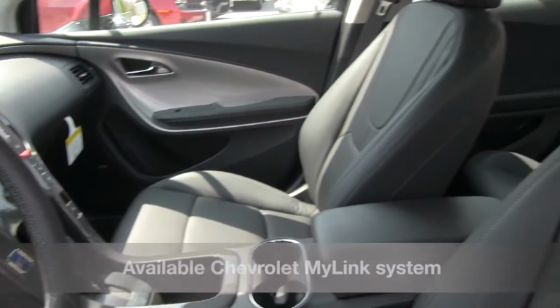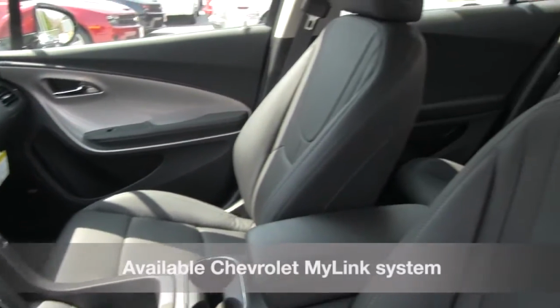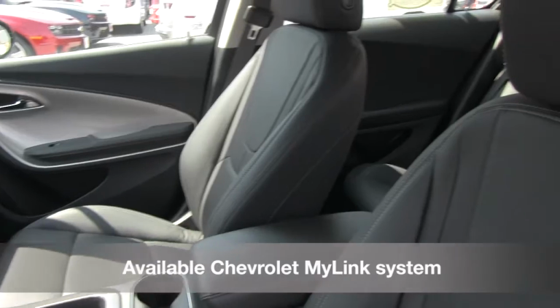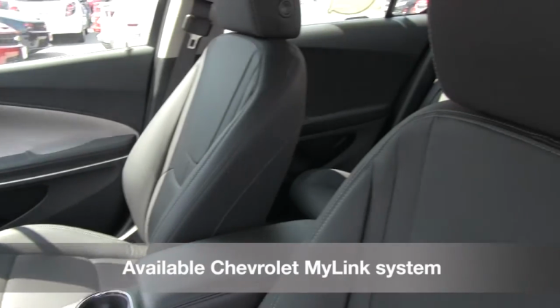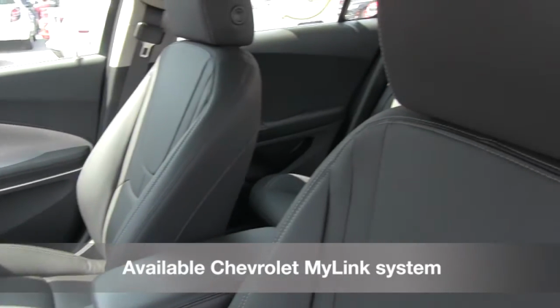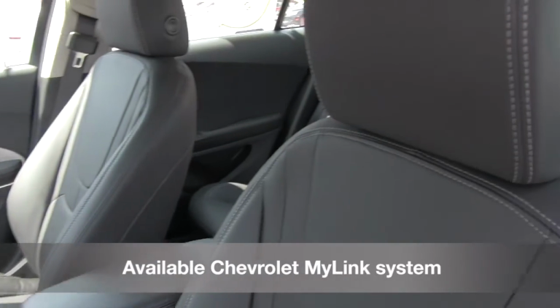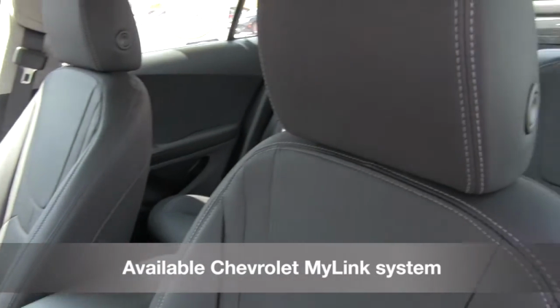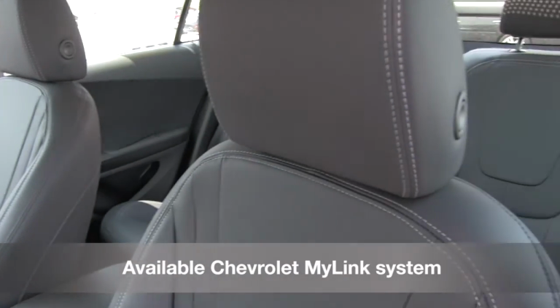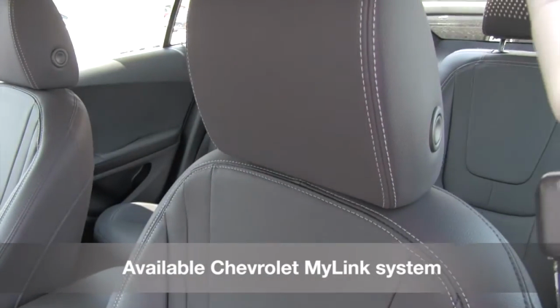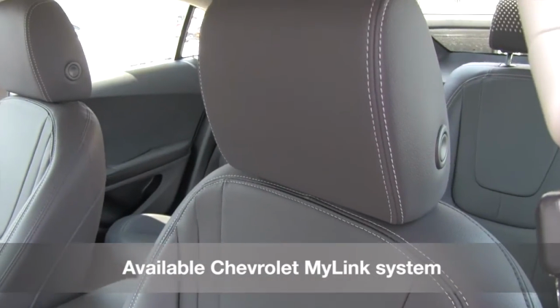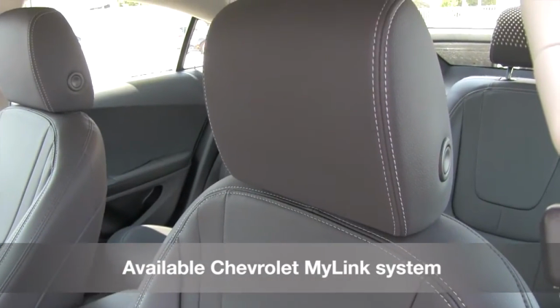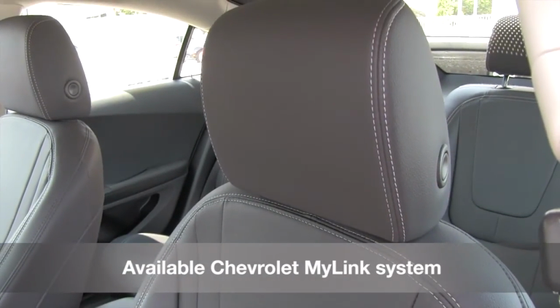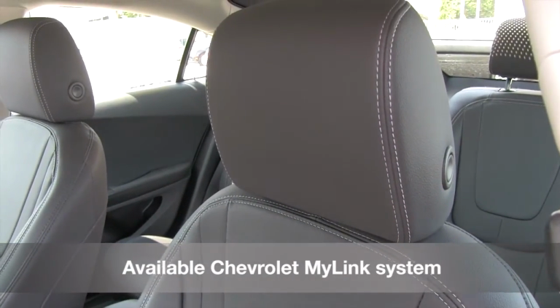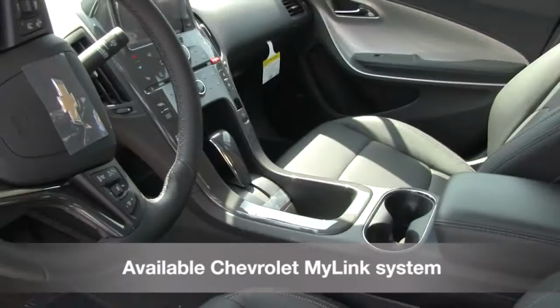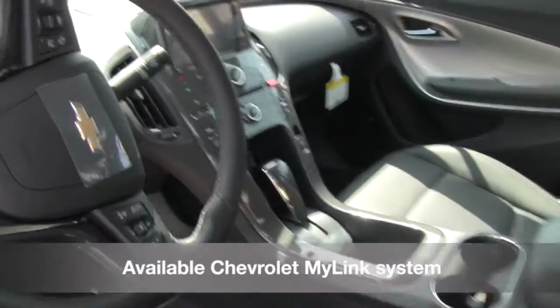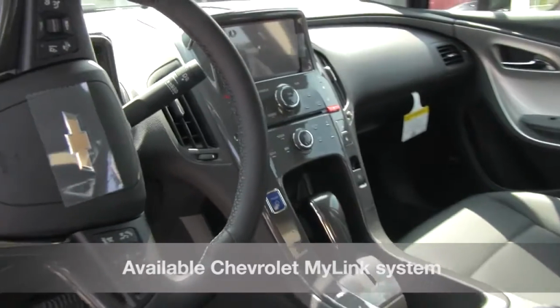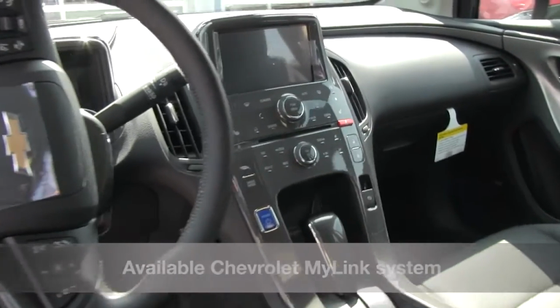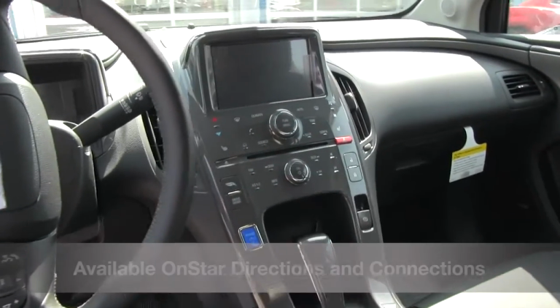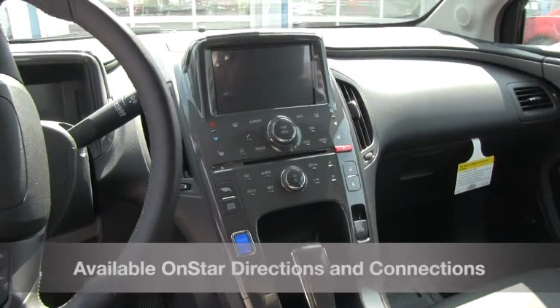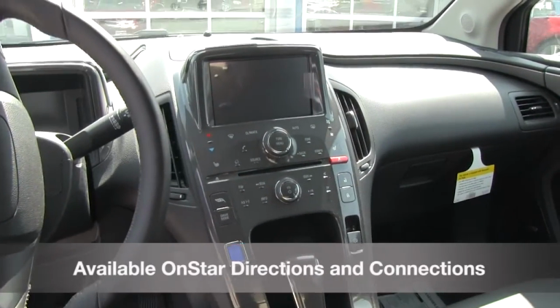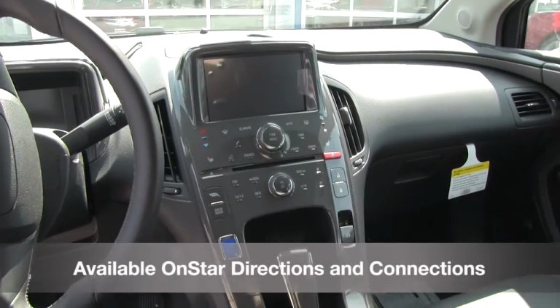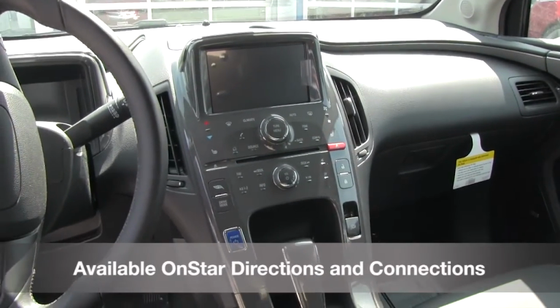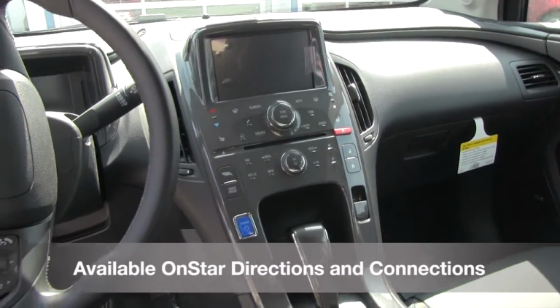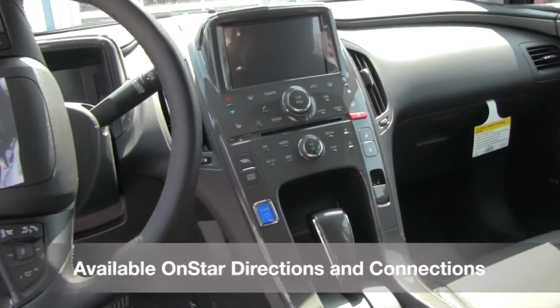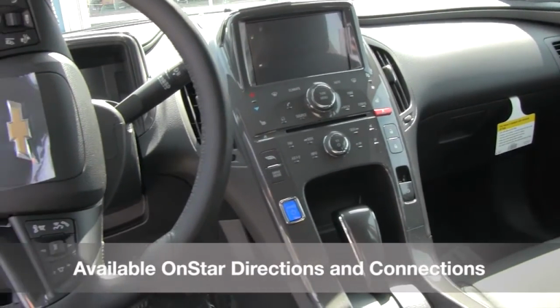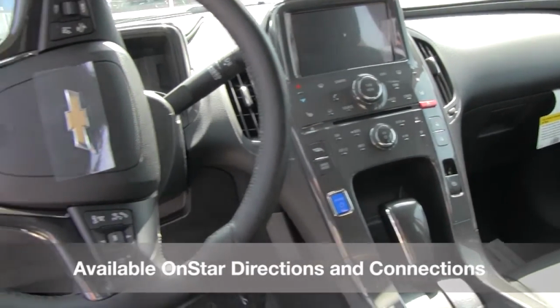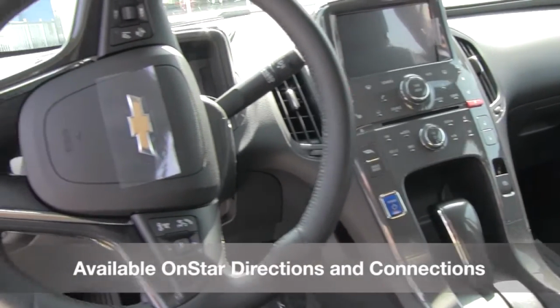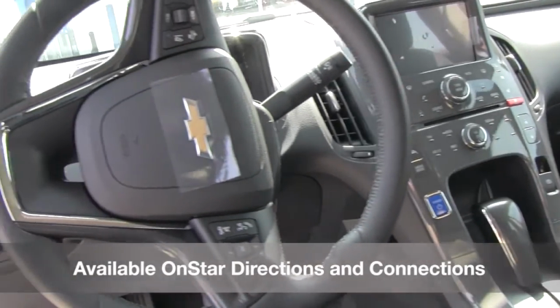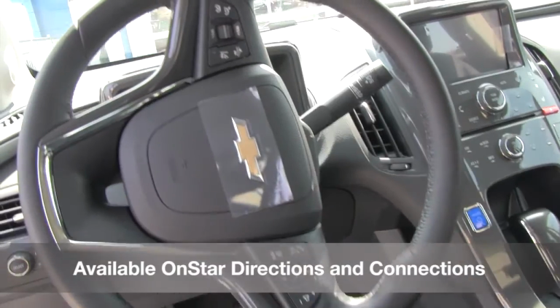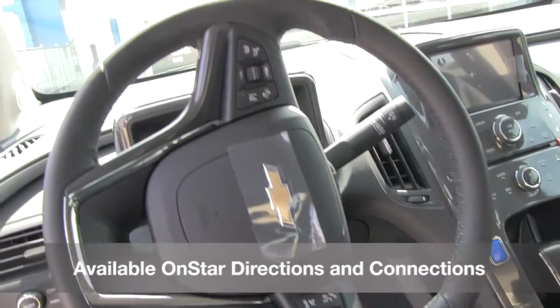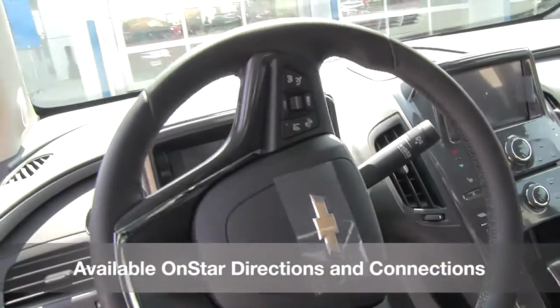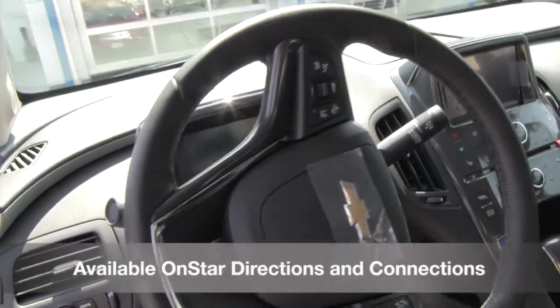Check out the Chevrolet MyLink system and stay connected with available Pandora, Stitcher Smart Radio, or Sirius XM Satellite Radio options. Also, get more out of your navigation needs with the available OnStar Directions and Connections features.